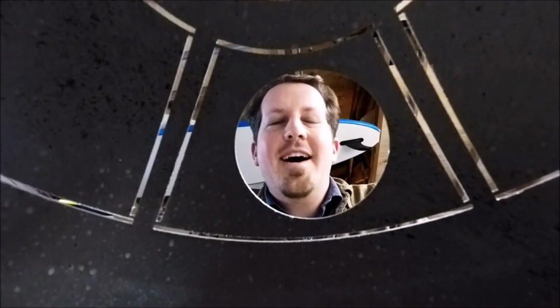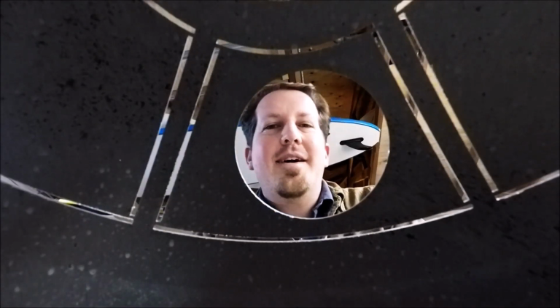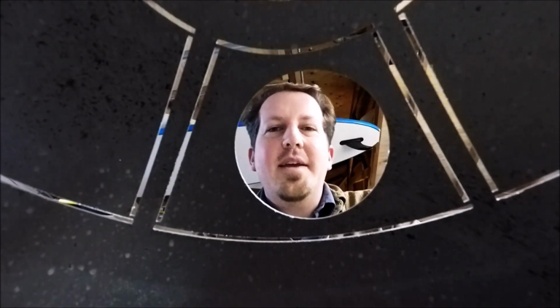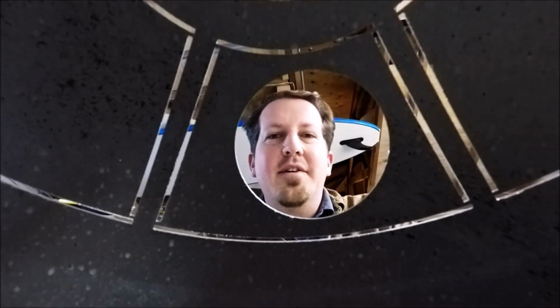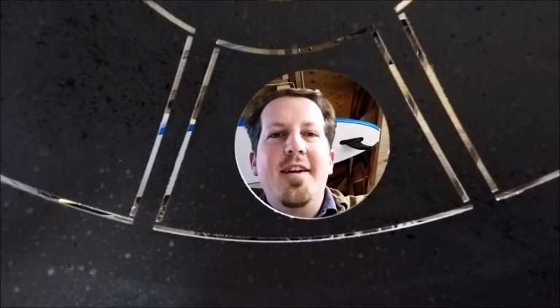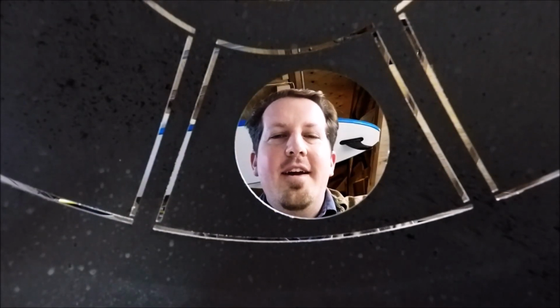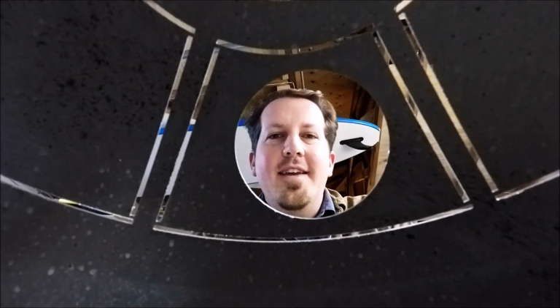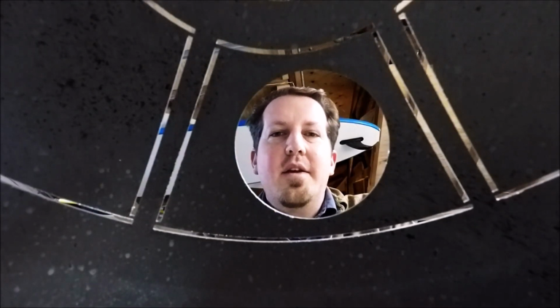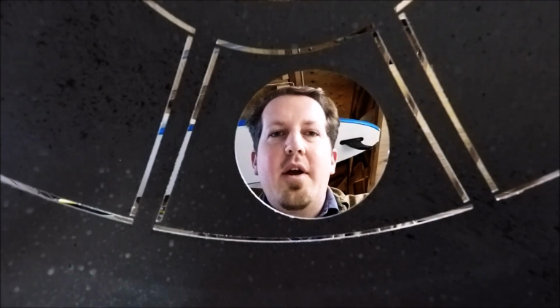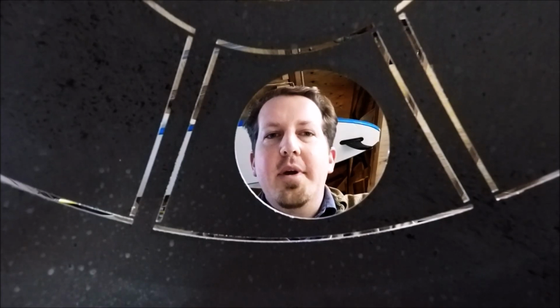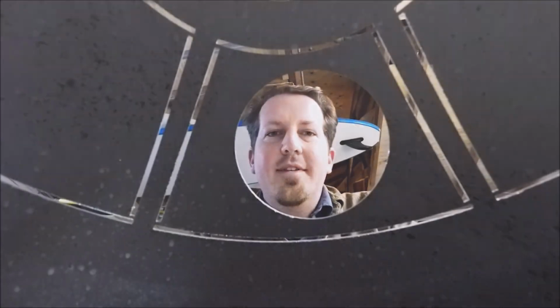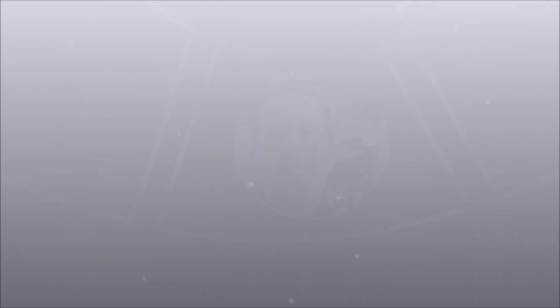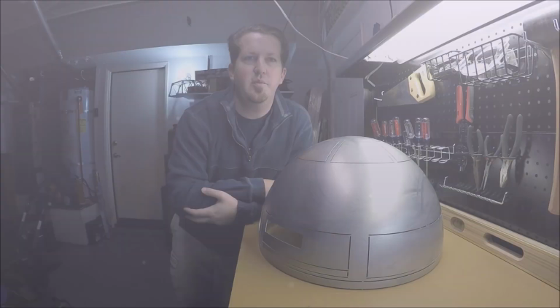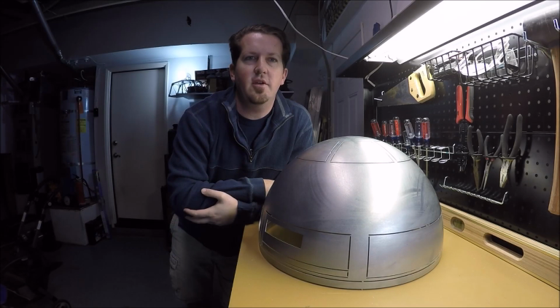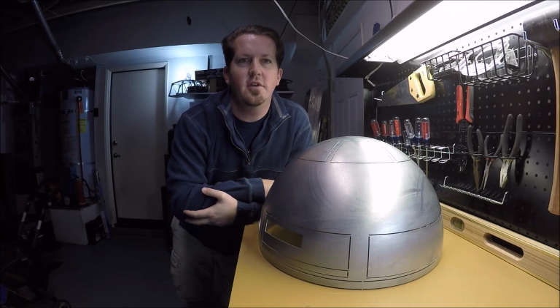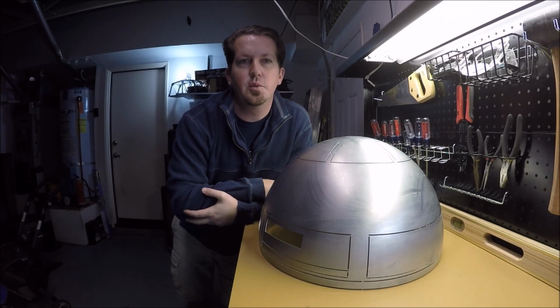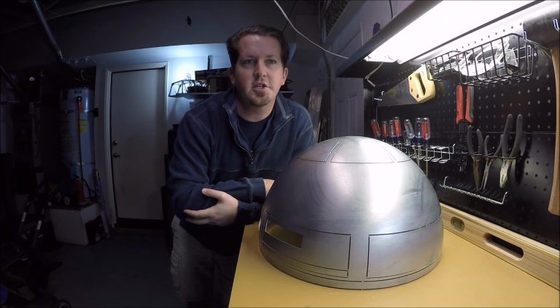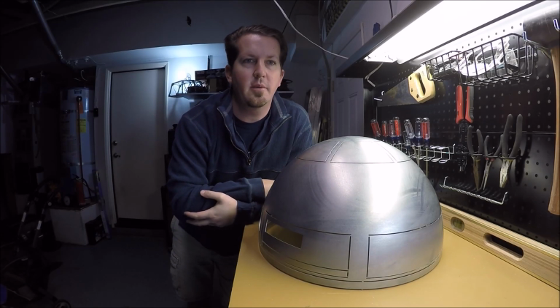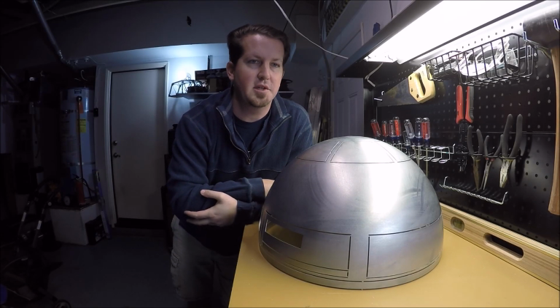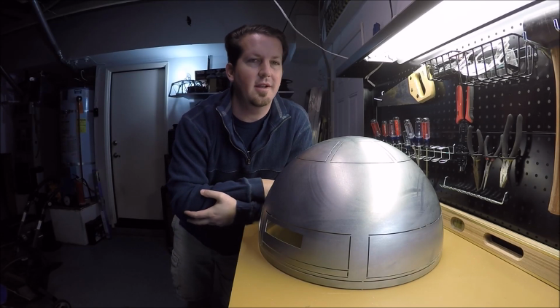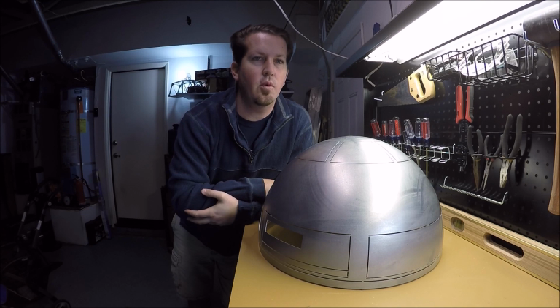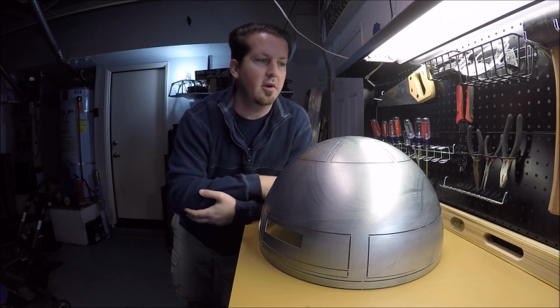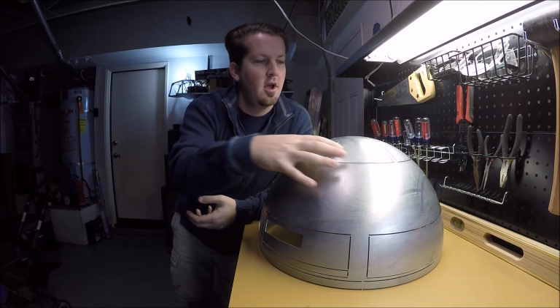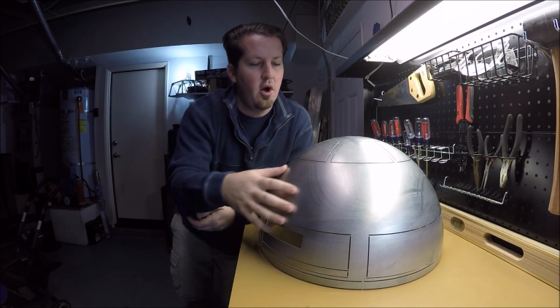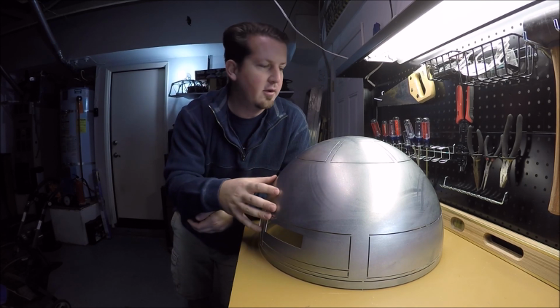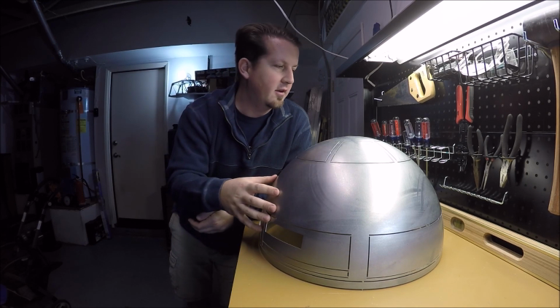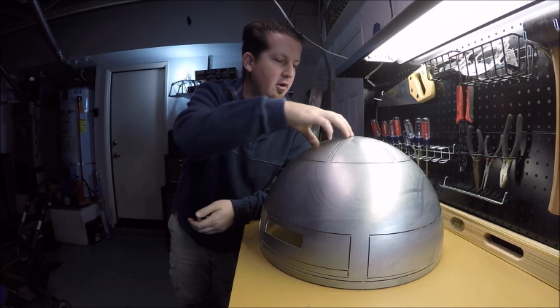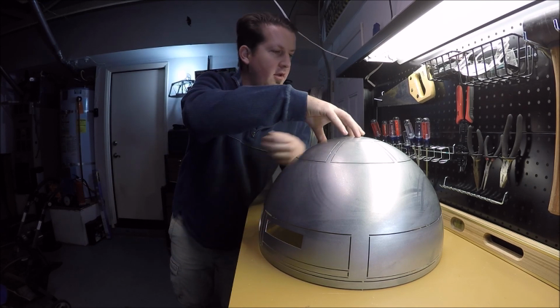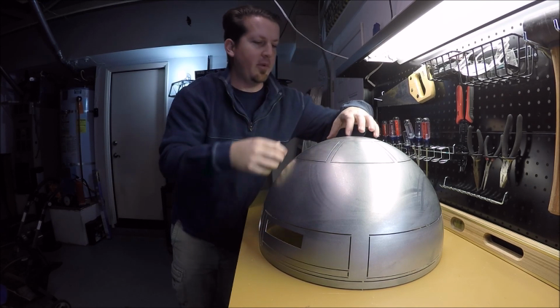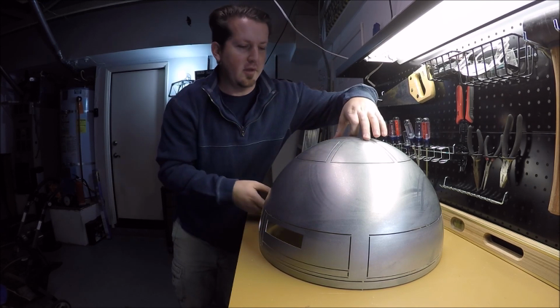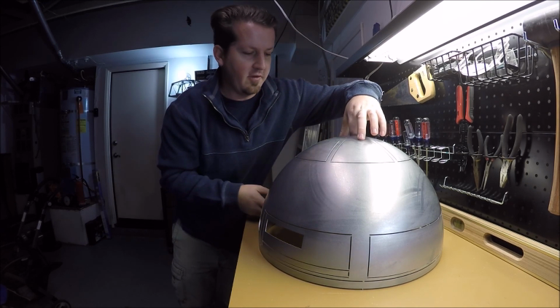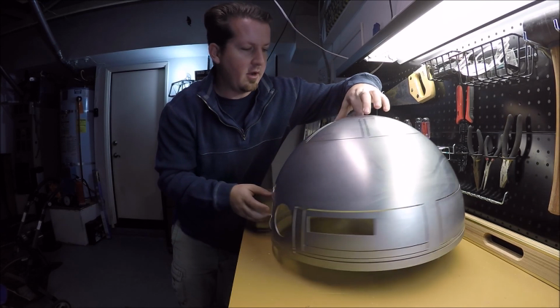Hi, my name is Dylan Gunning and this is my R2 build. Welcome back. These beautifully crafted domes were washed prior to being laser cut, leaving water marks on the outside of the dome. You might be able to see some in the video here.